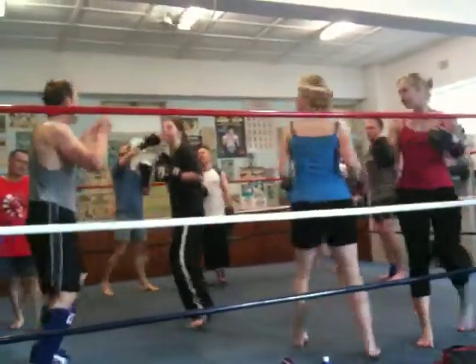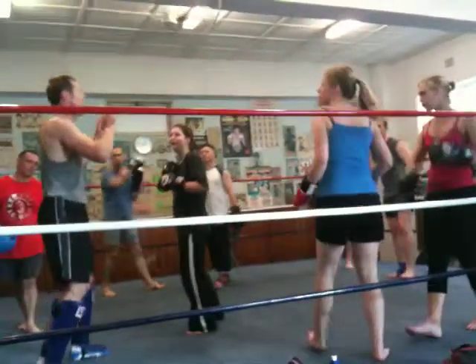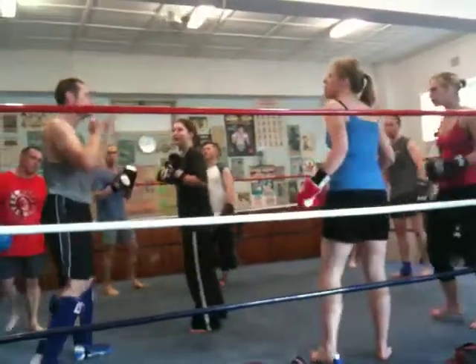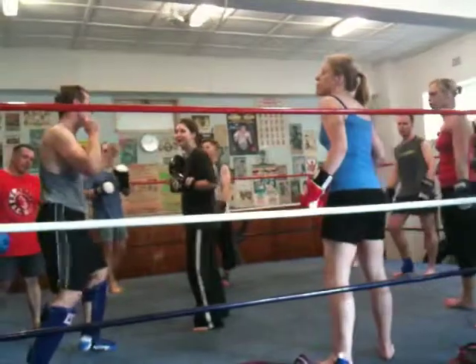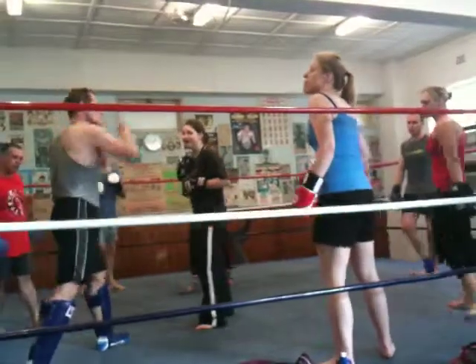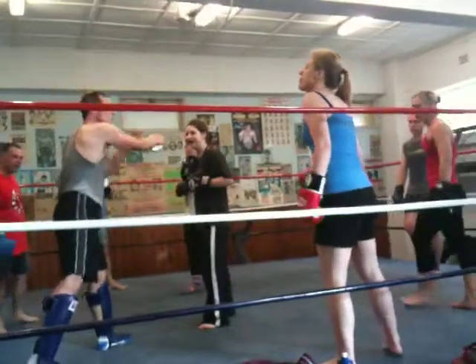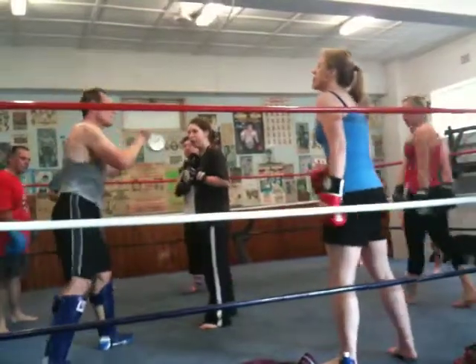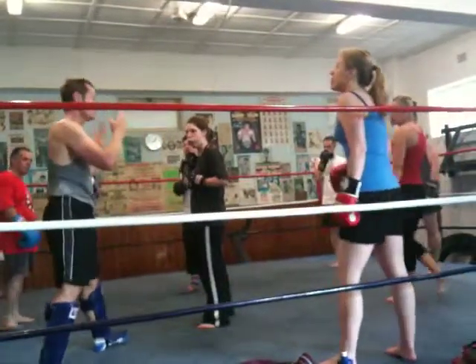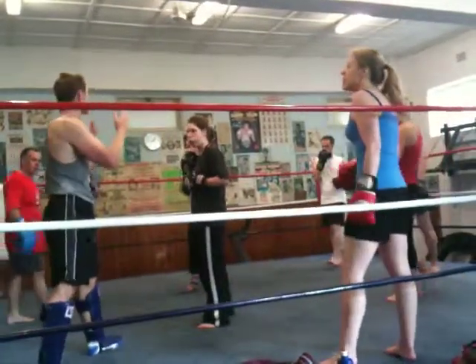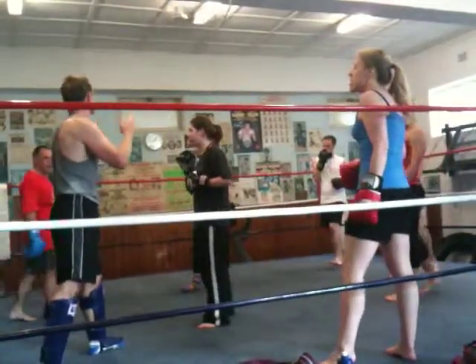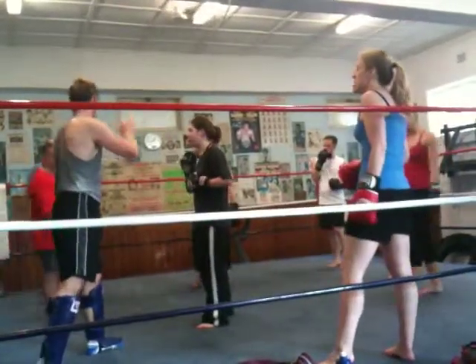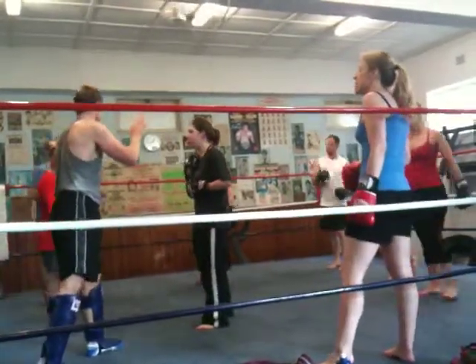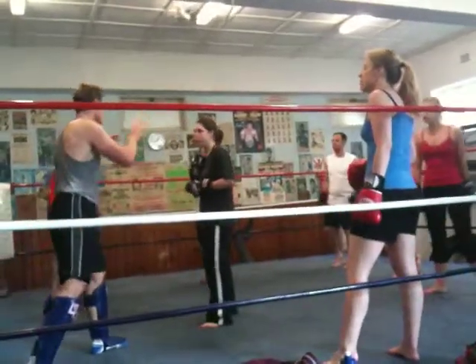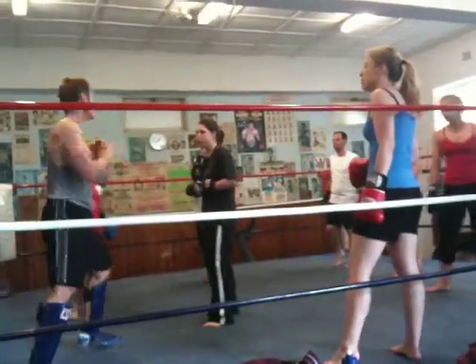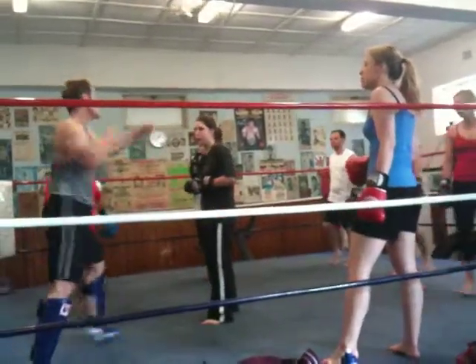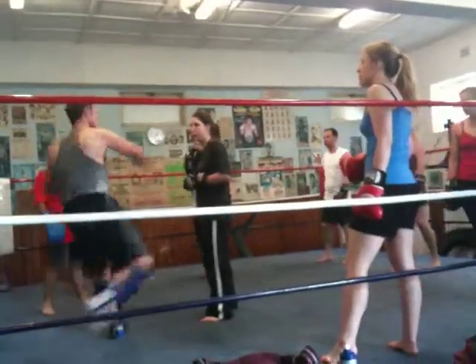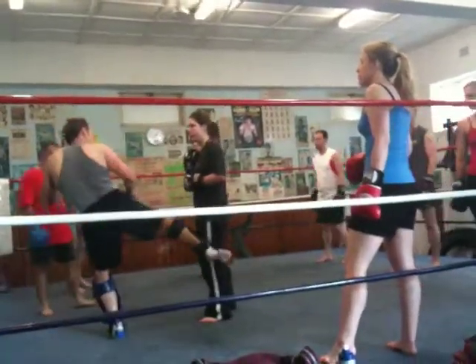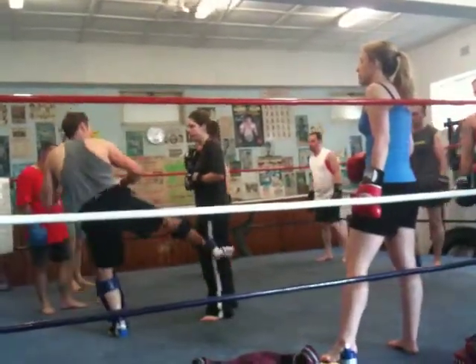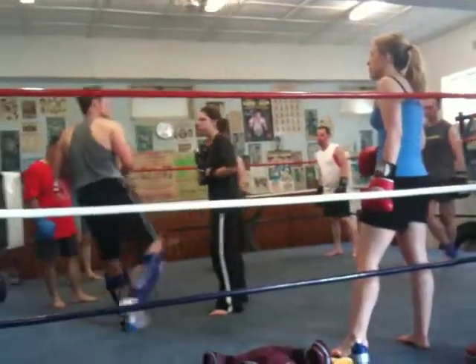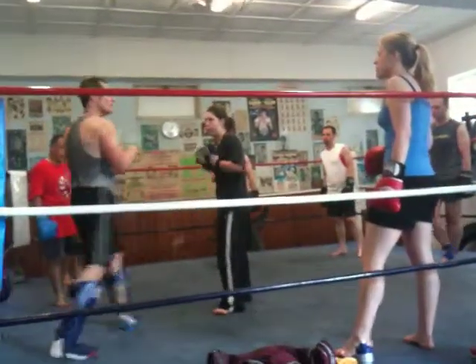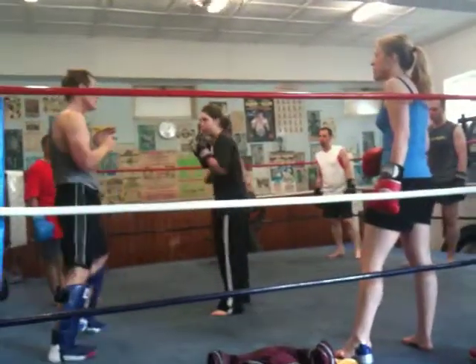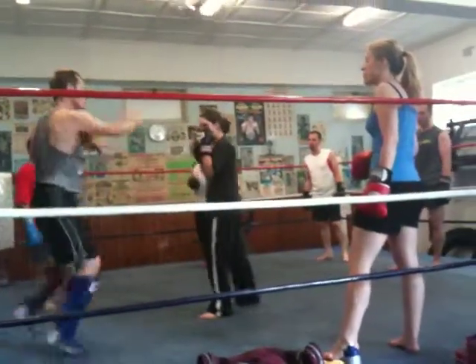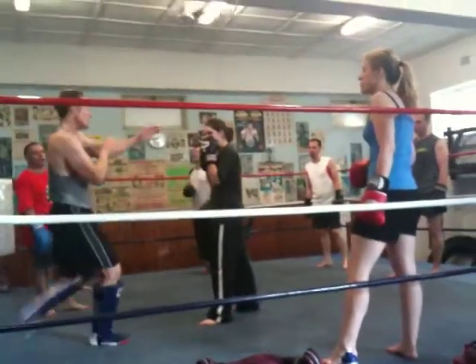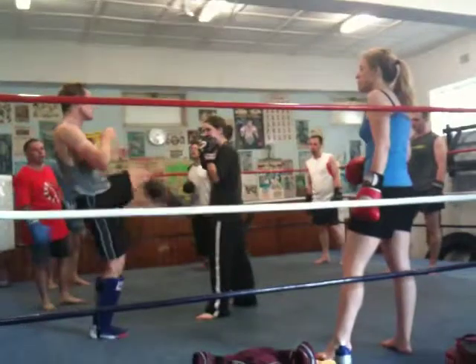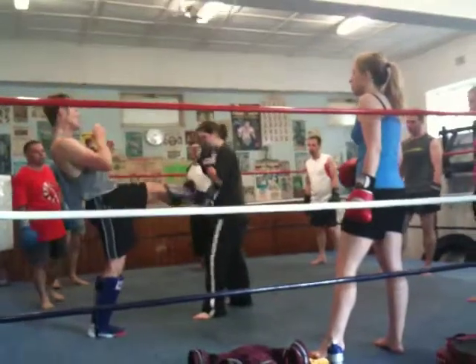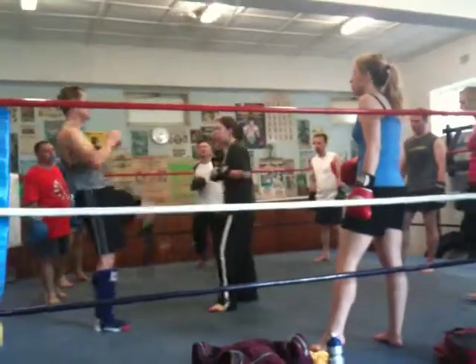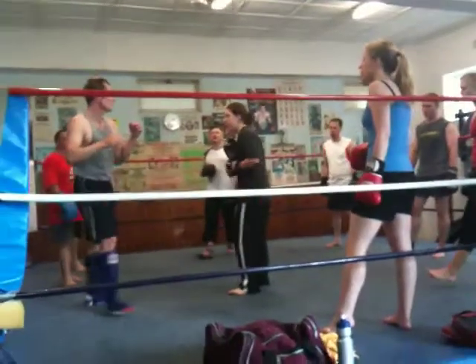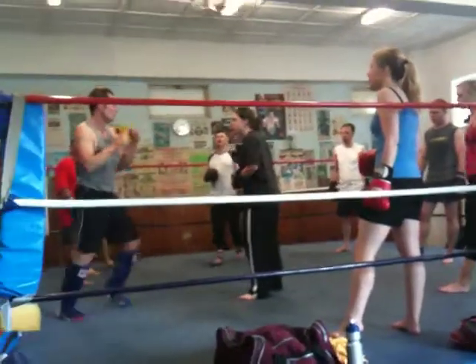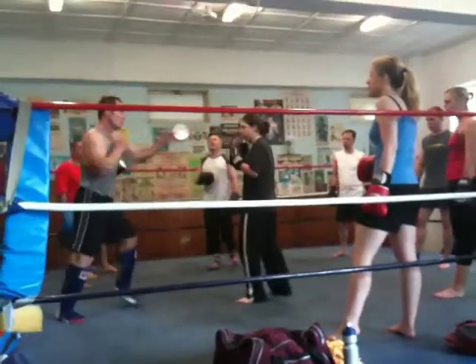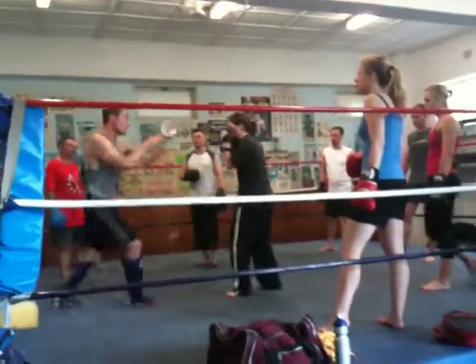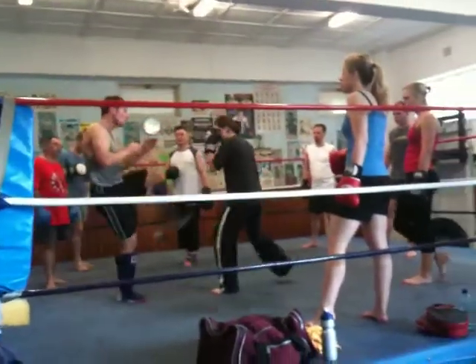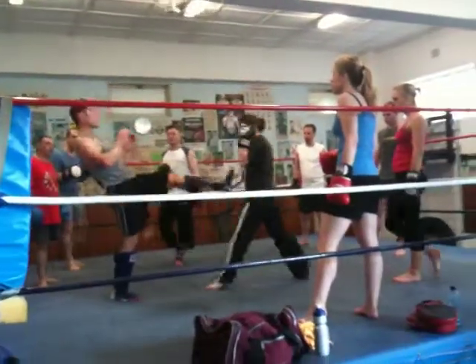We don't punch. Punch is a zero contact. Punch, punch, kick. Punch, punch, kick. Punch, punch, kick.